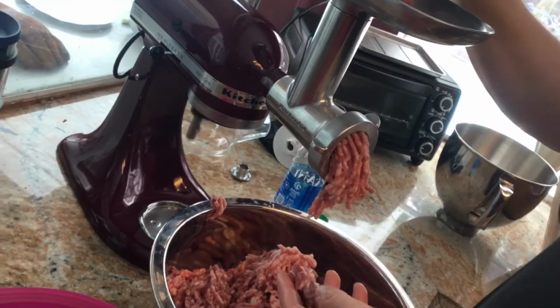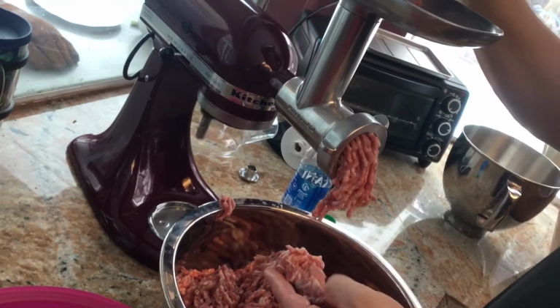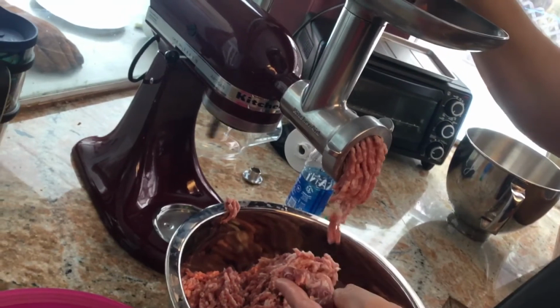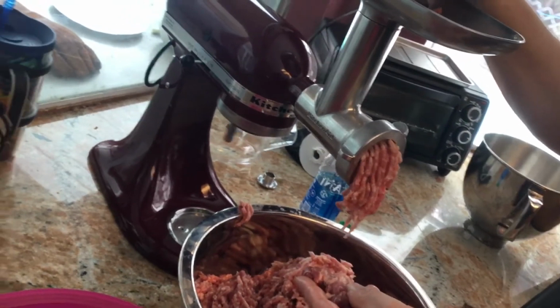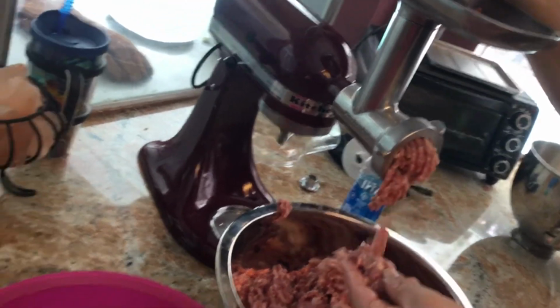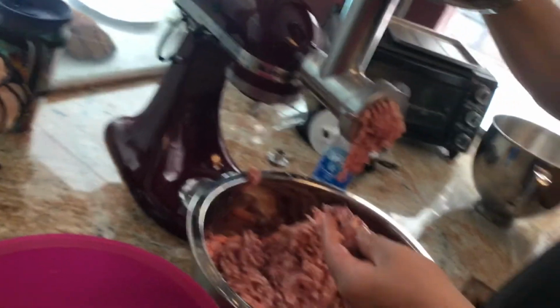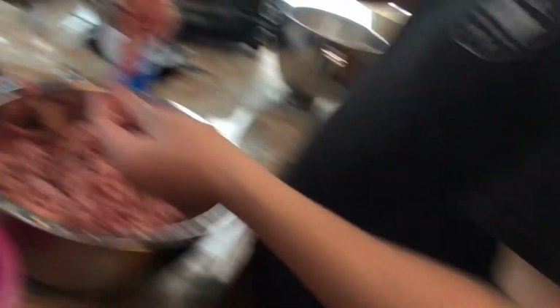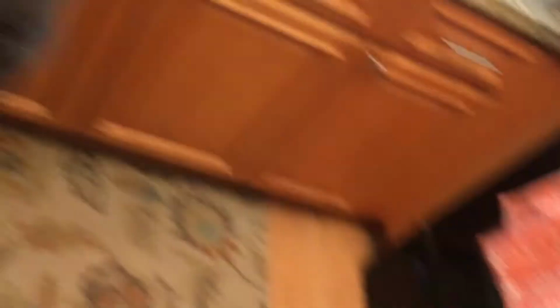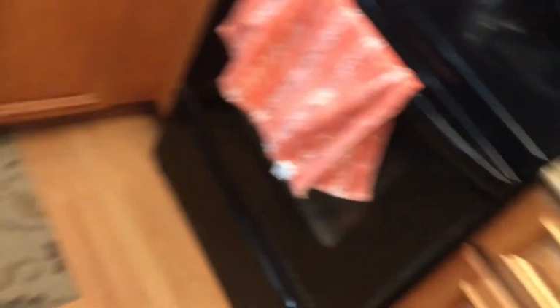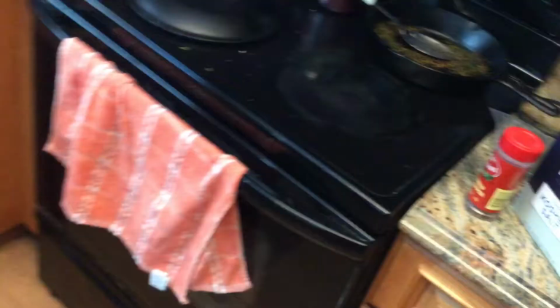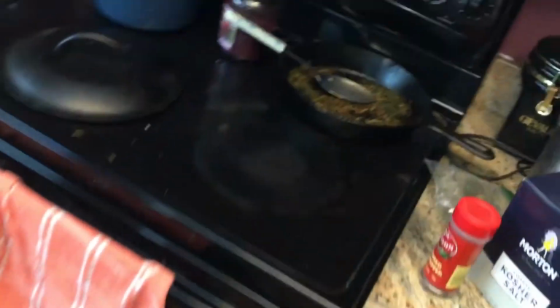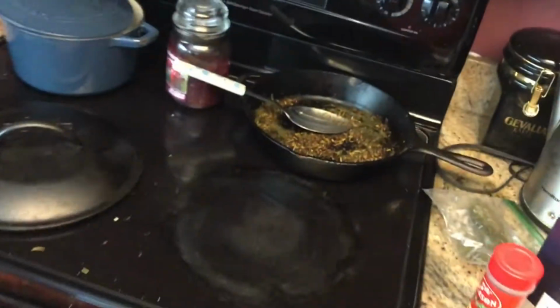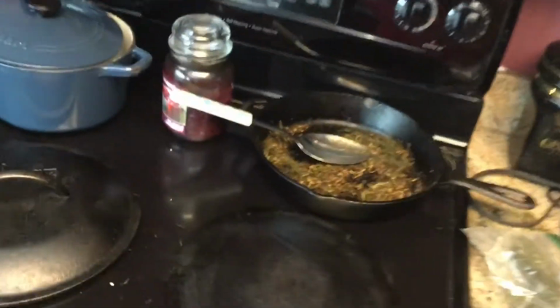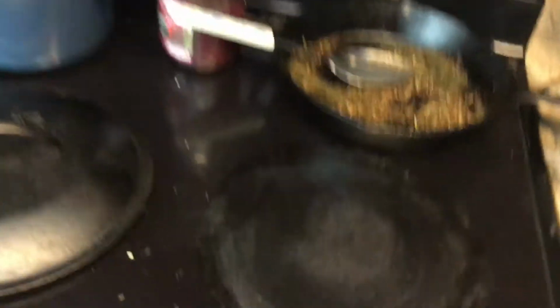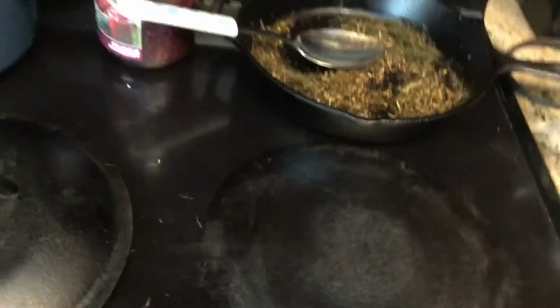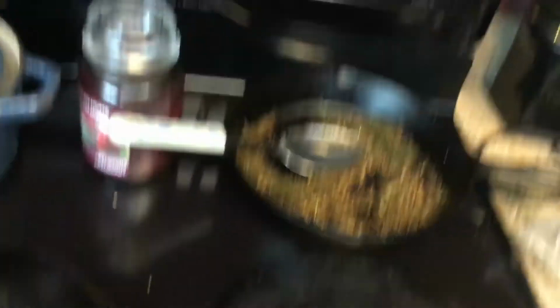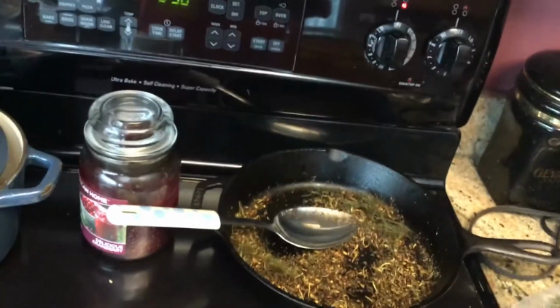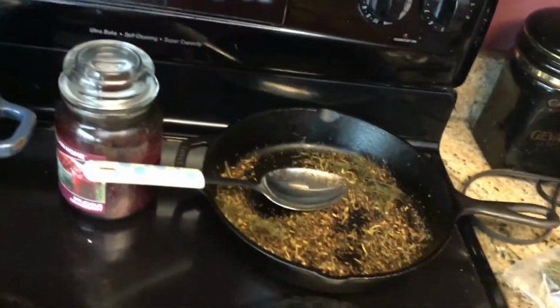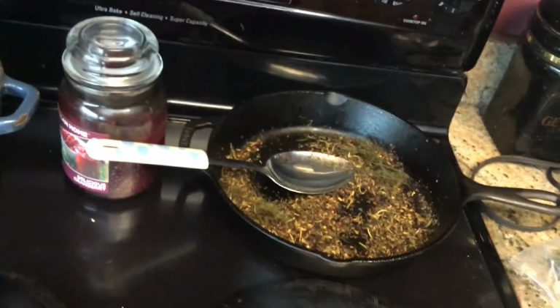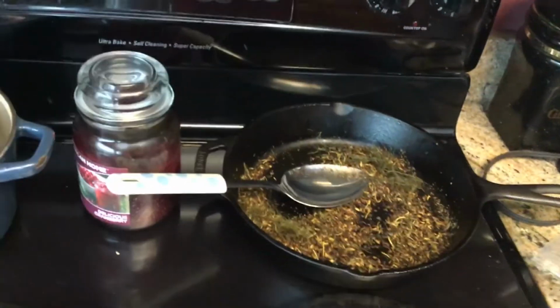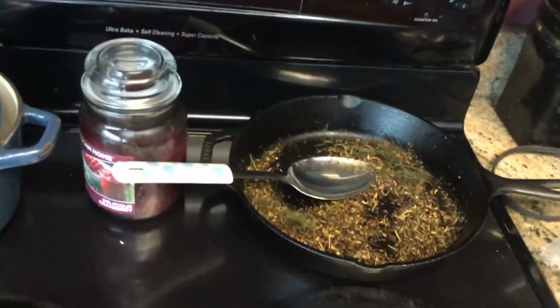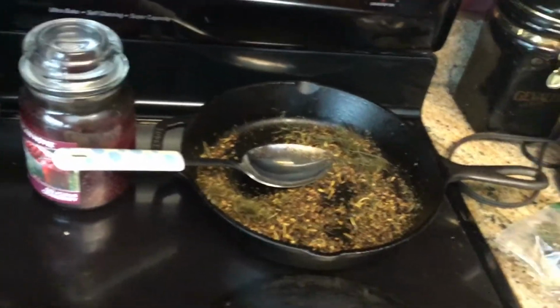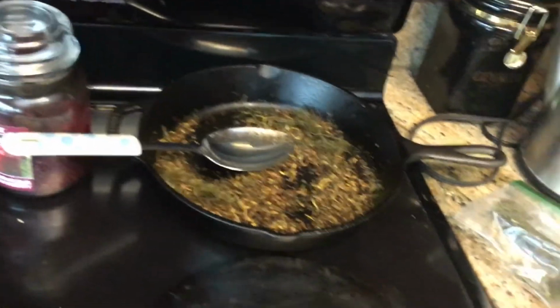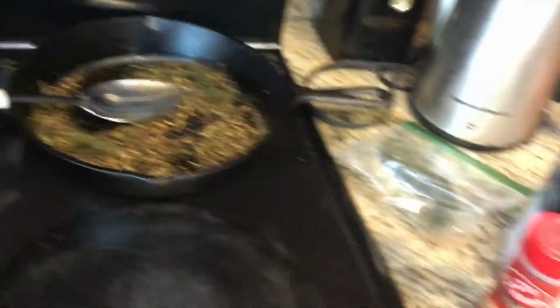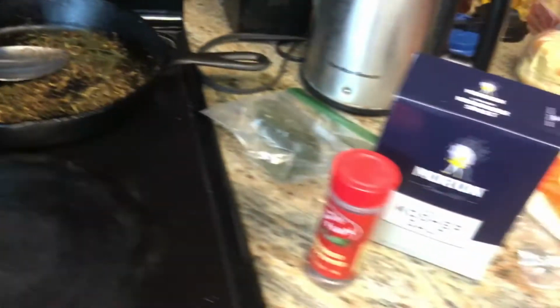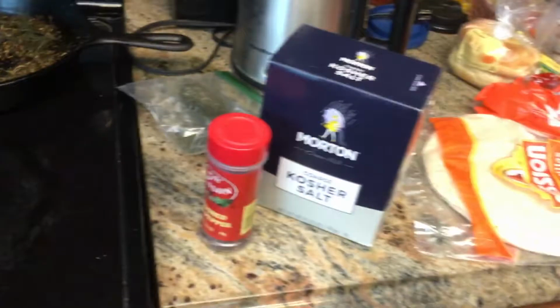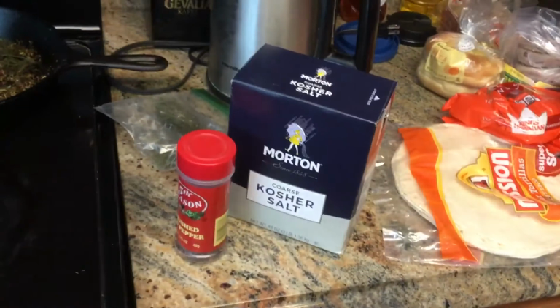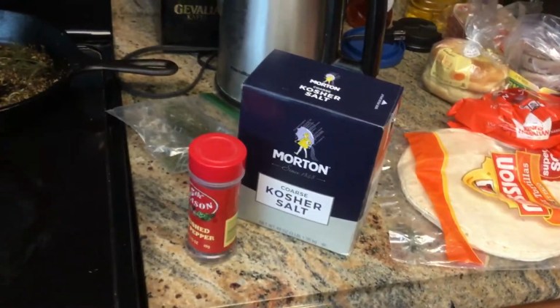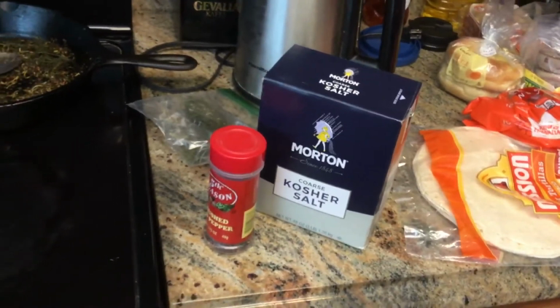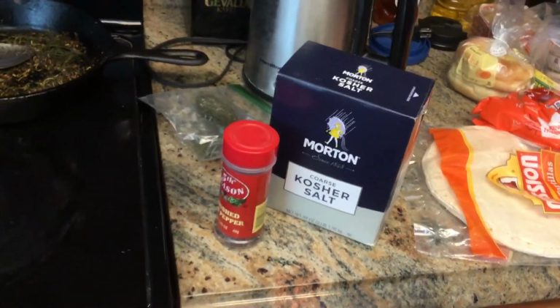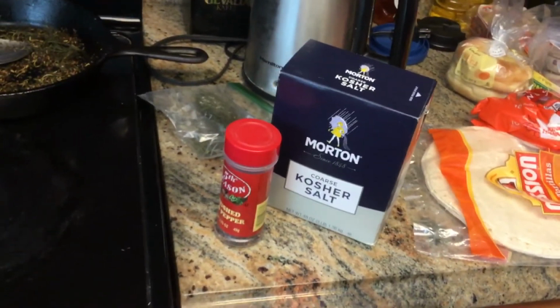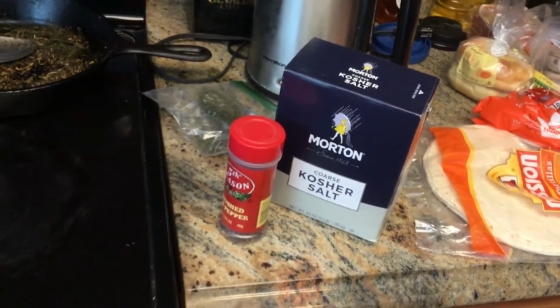We've got a variety of different spices toasting. That's just two of them.